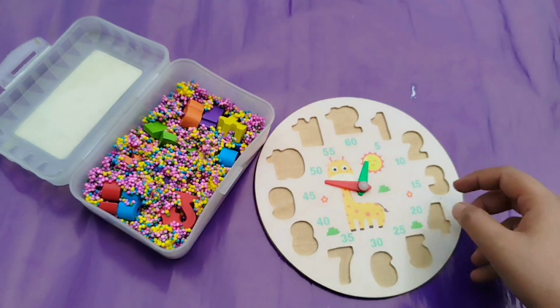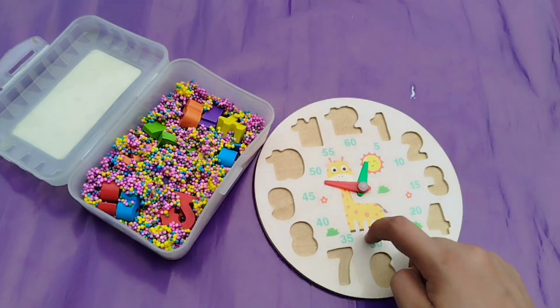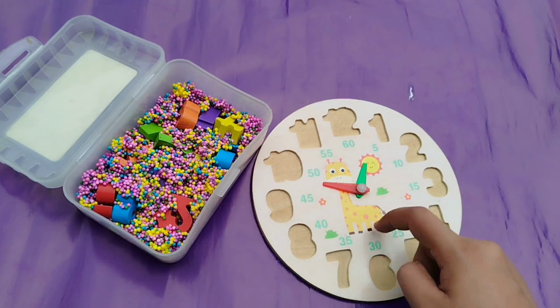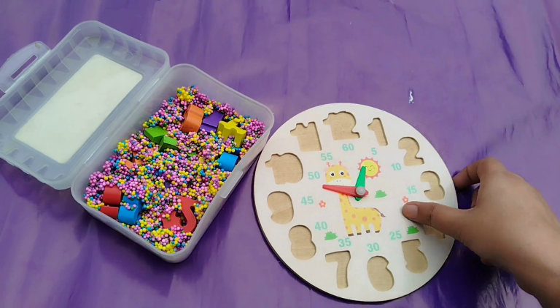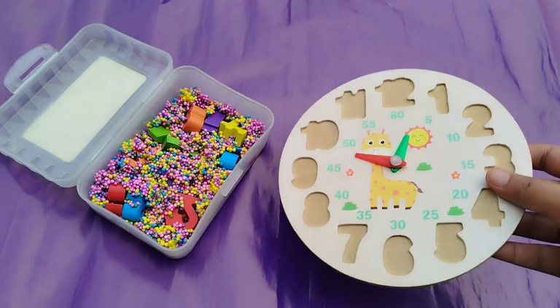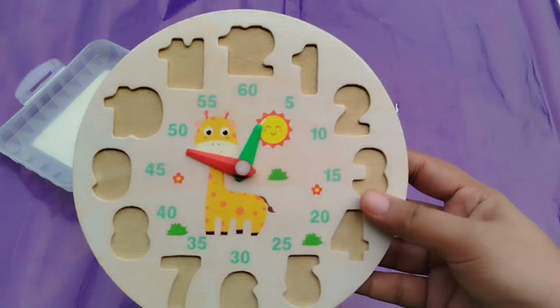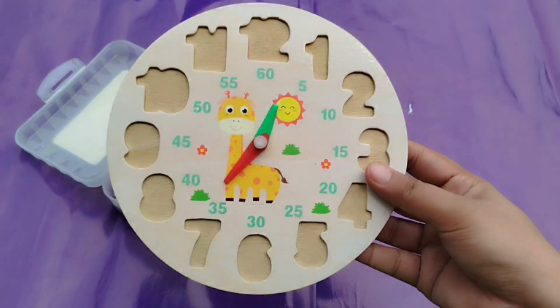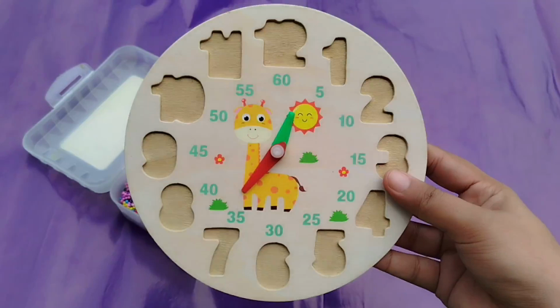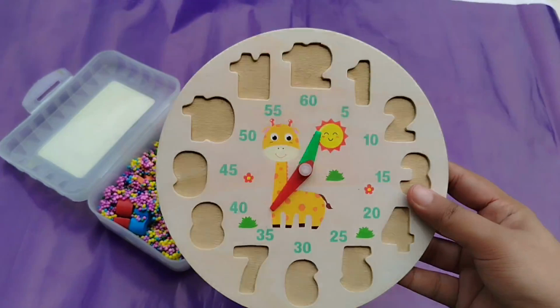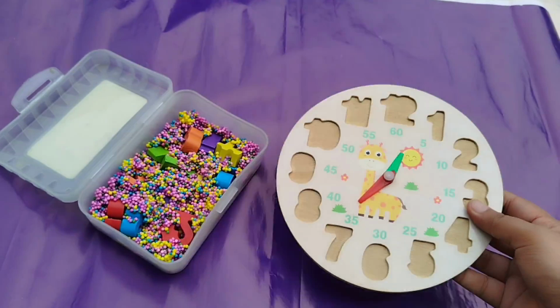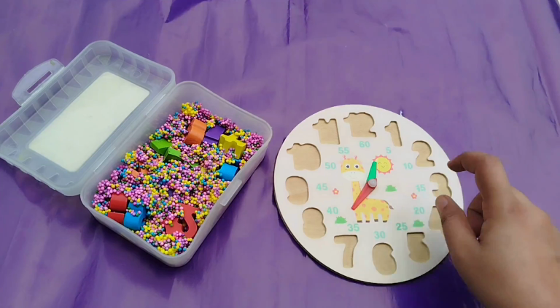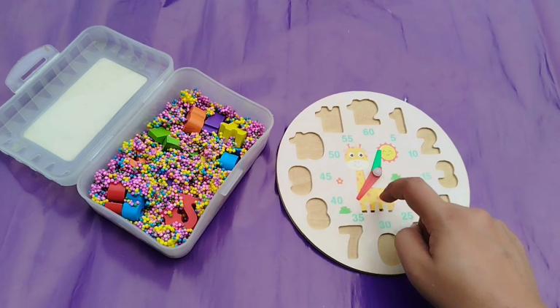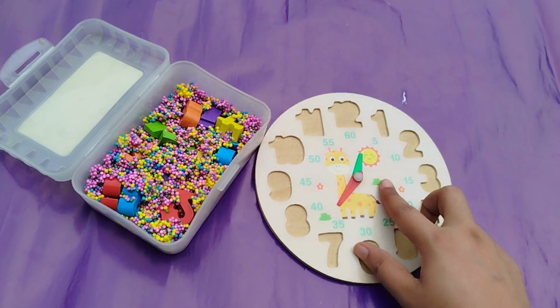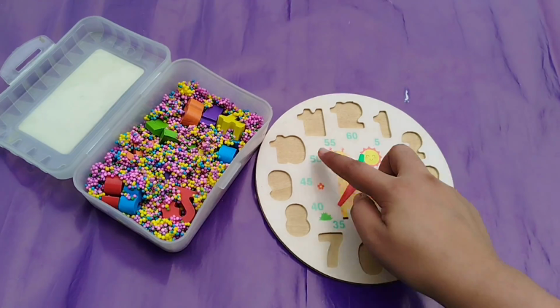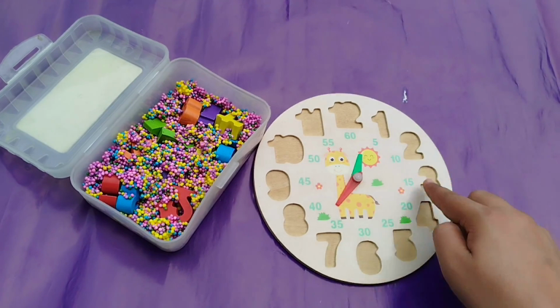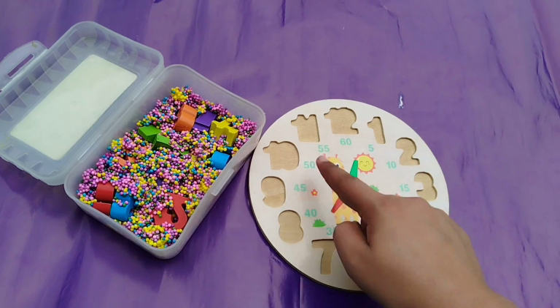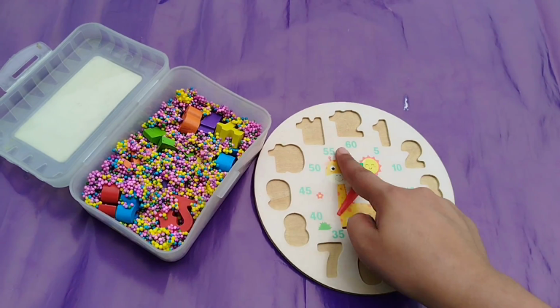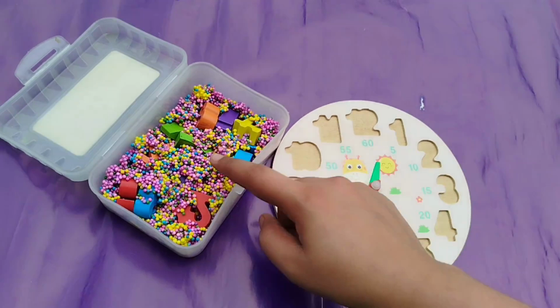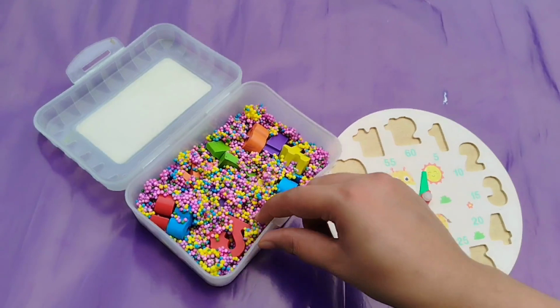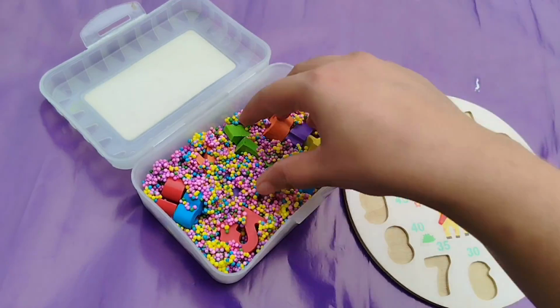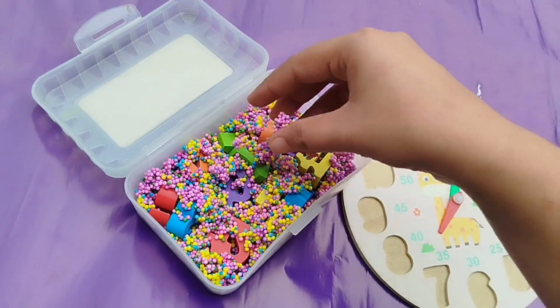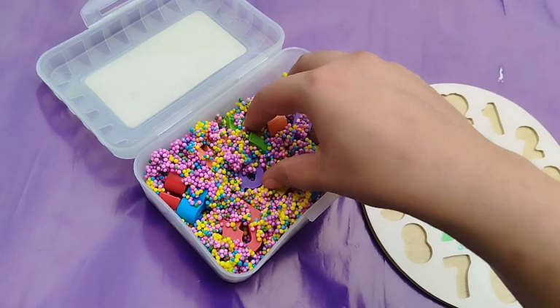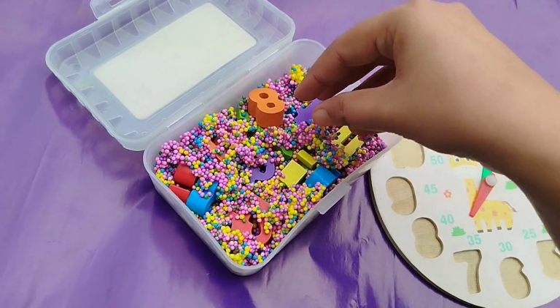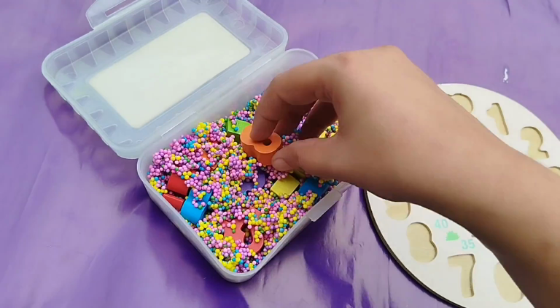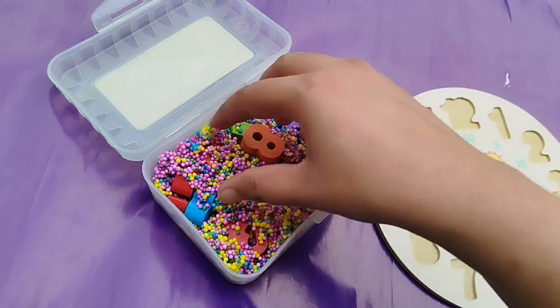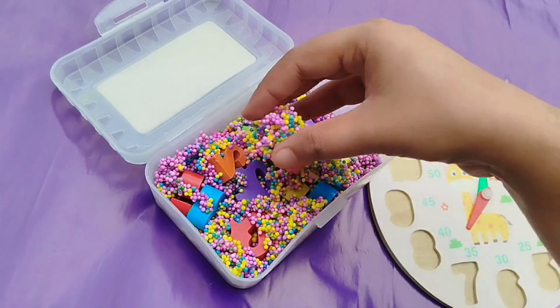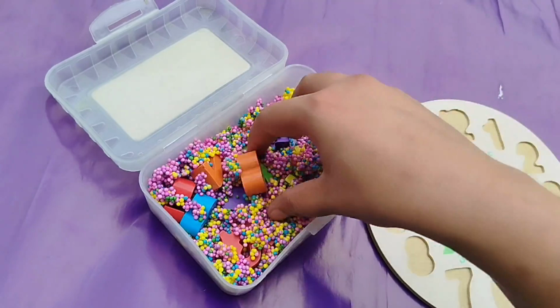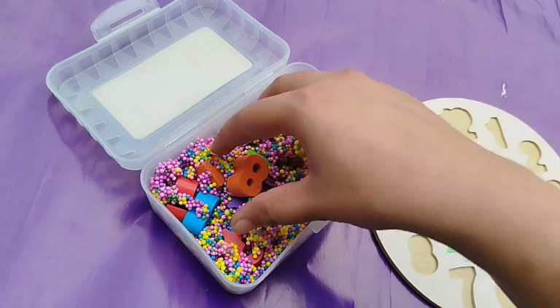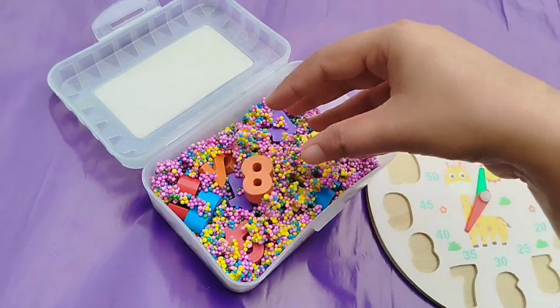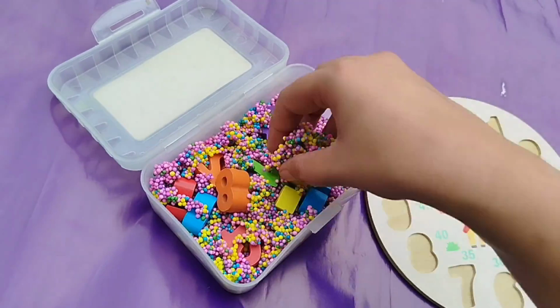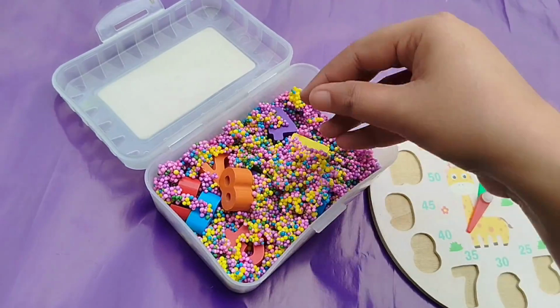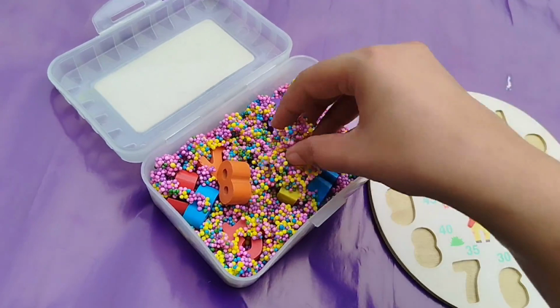Today we have a wooden puzzle game. We have wooden numbers 1 to 12. Let's find the numbers in a mystery box and solve the puzzle.